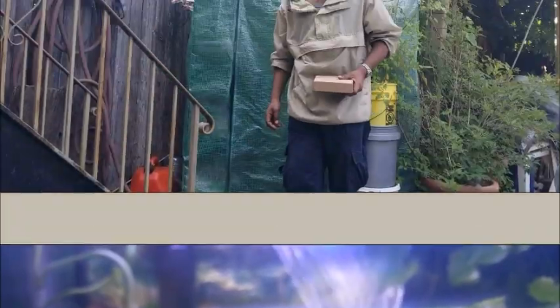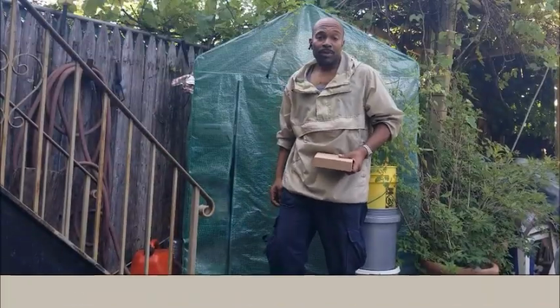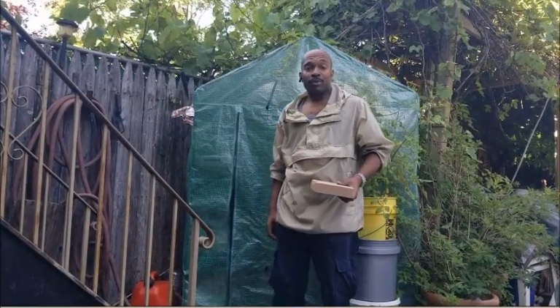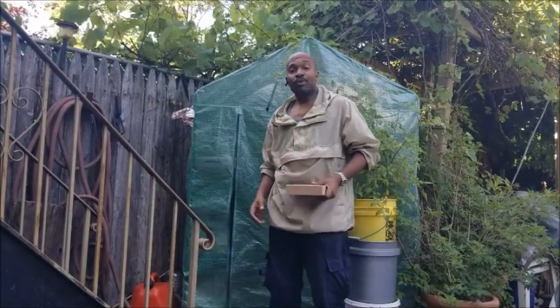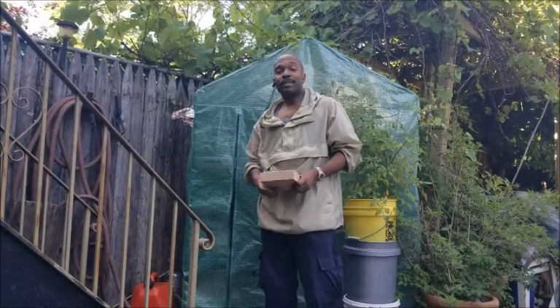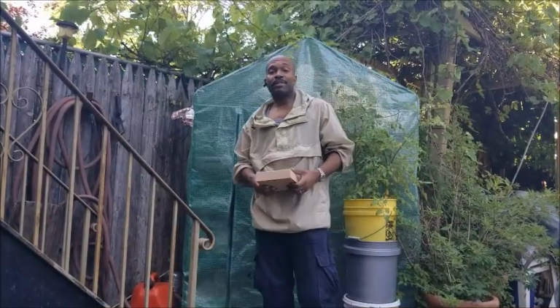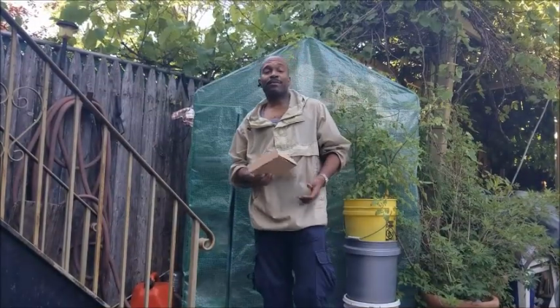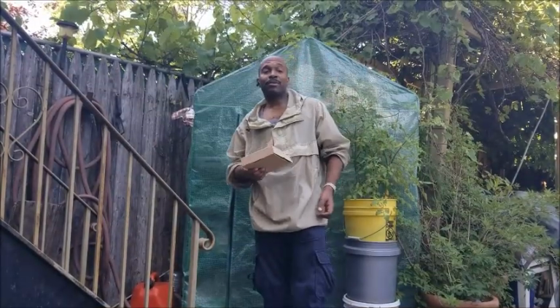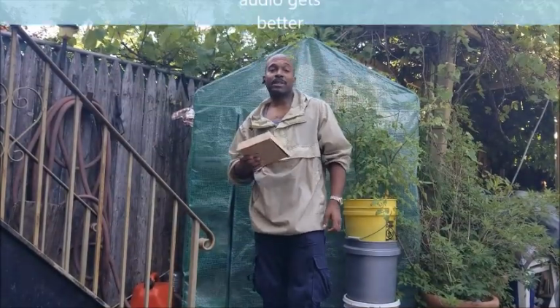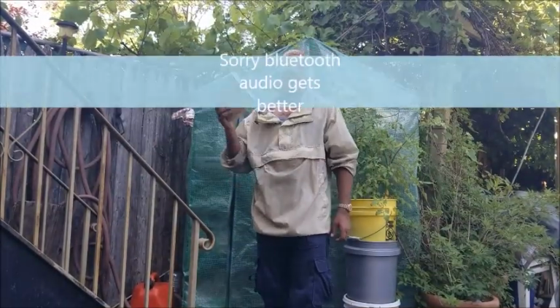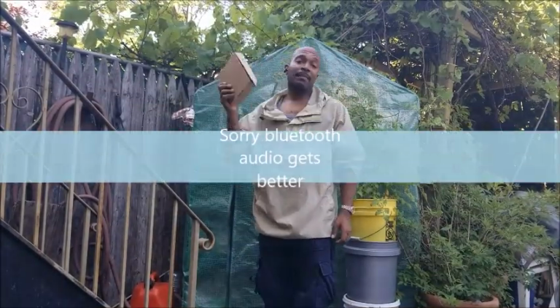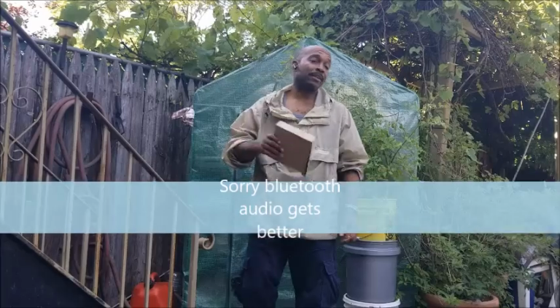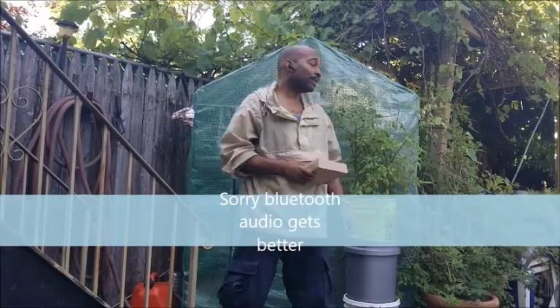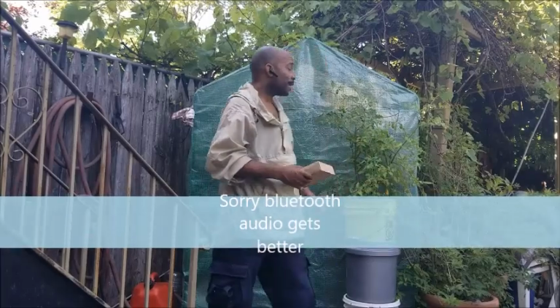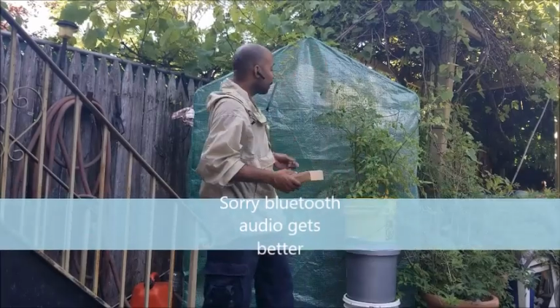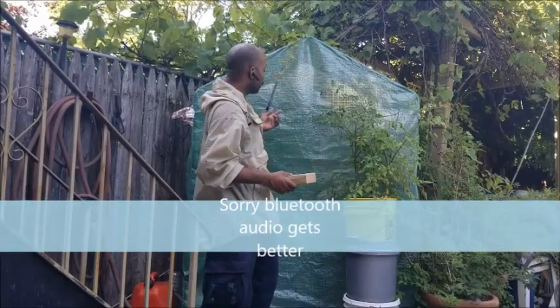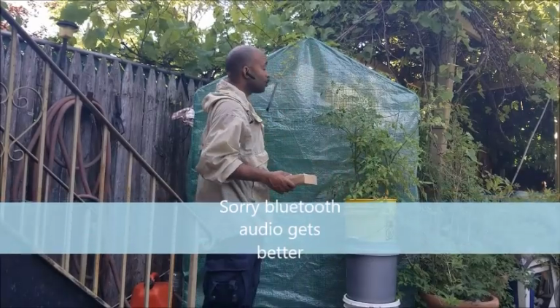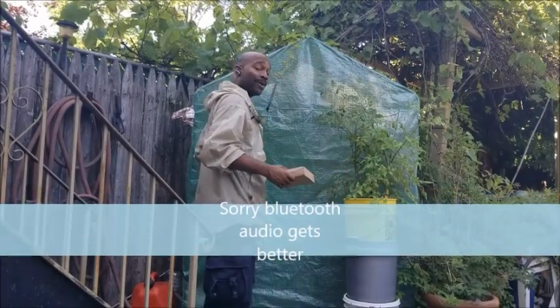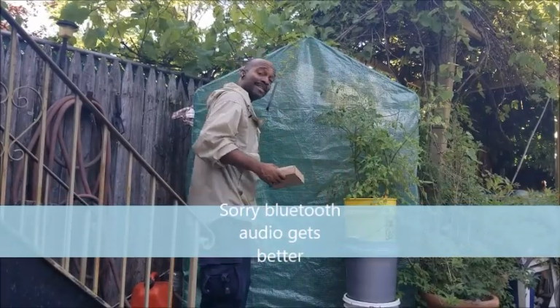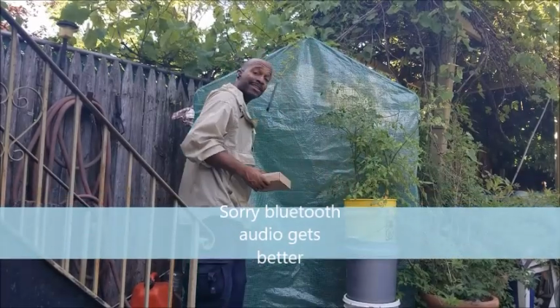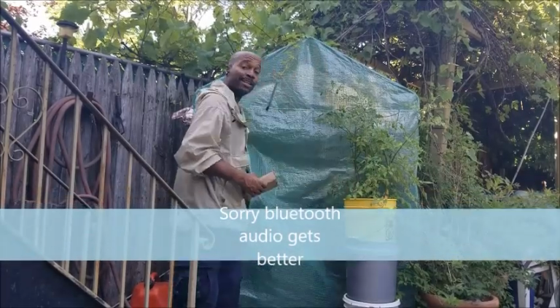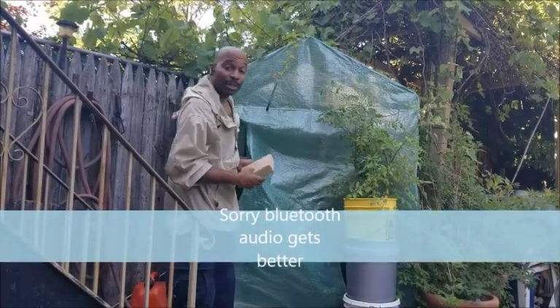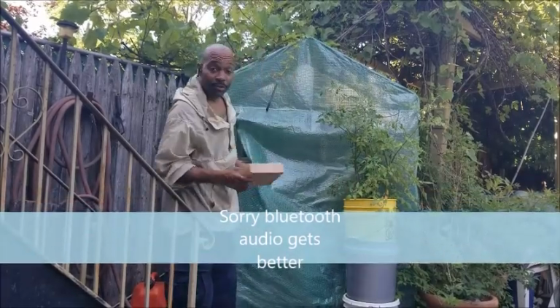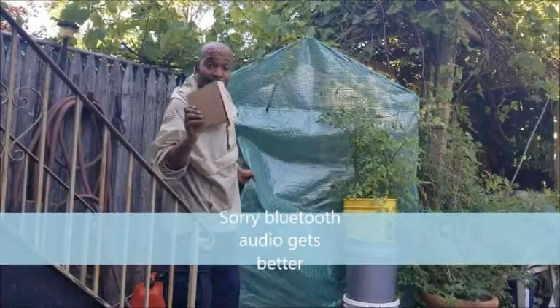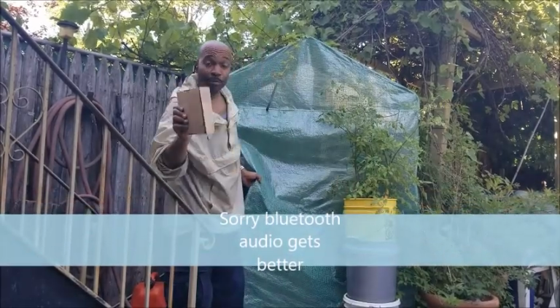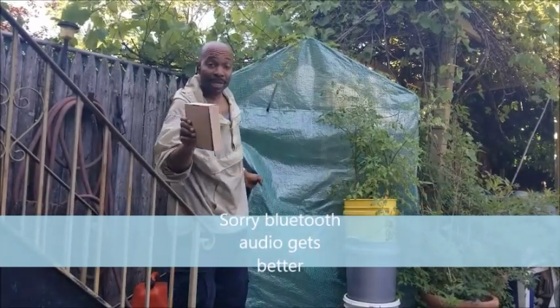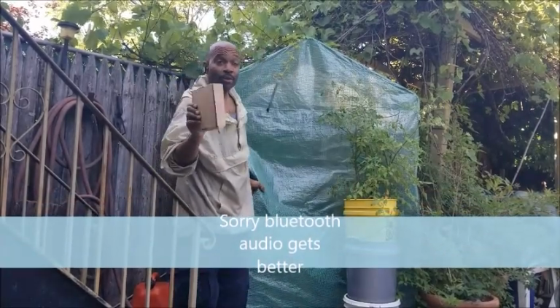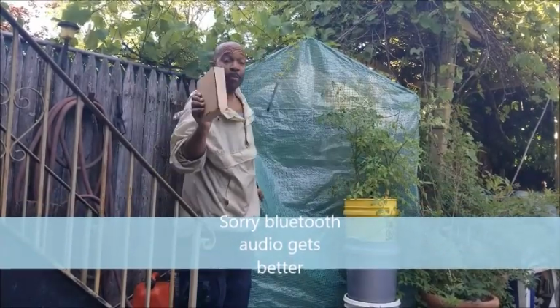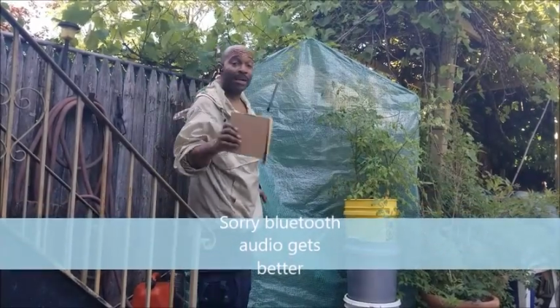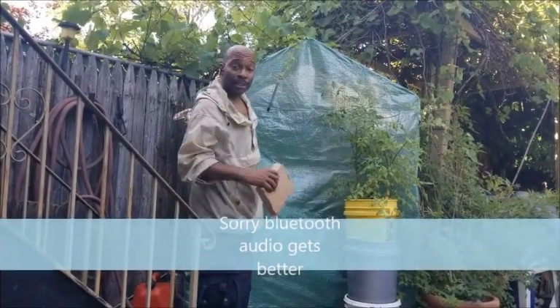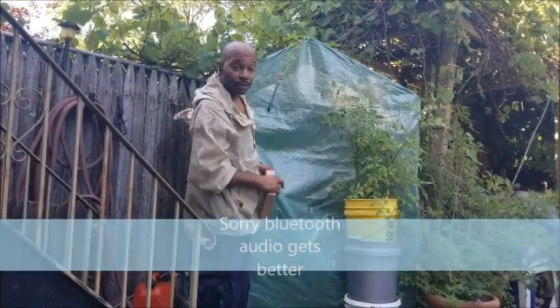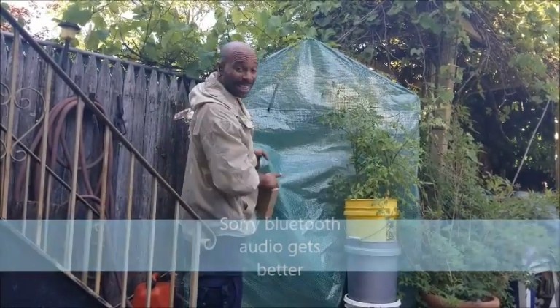What's up, dude? This is Boat Brooklyn. I'm at the greenhouse. I'm gonna show you how I tackle a little issue that you may or may not run into in your greenhouse.